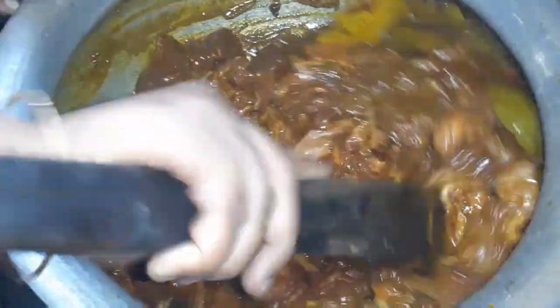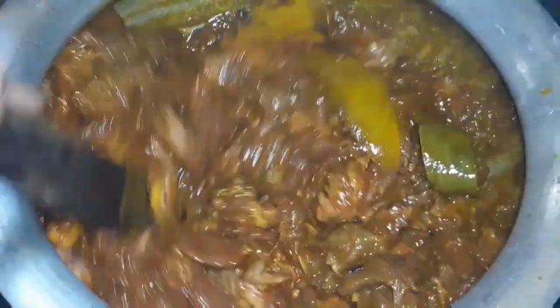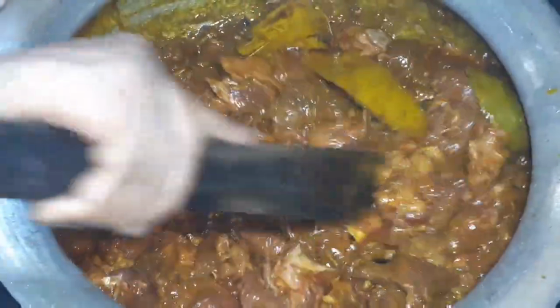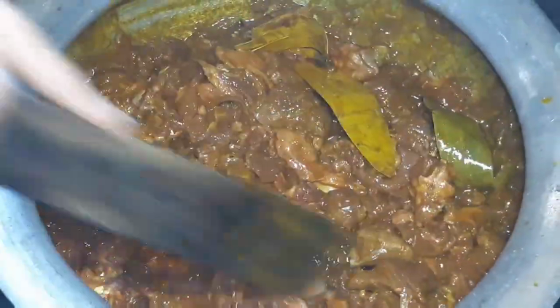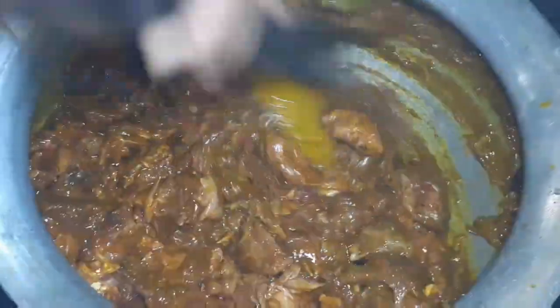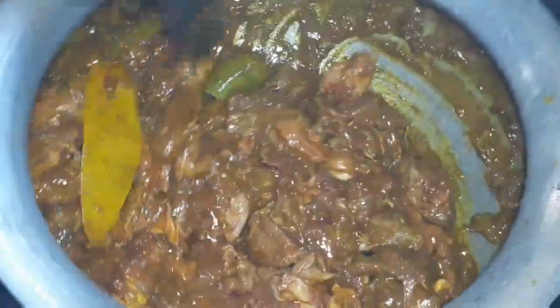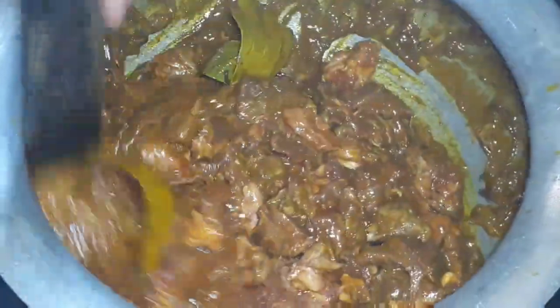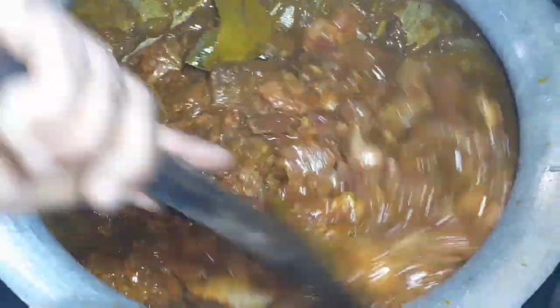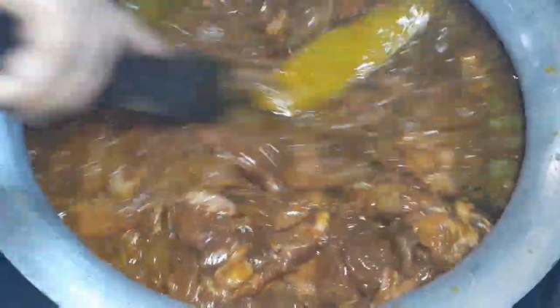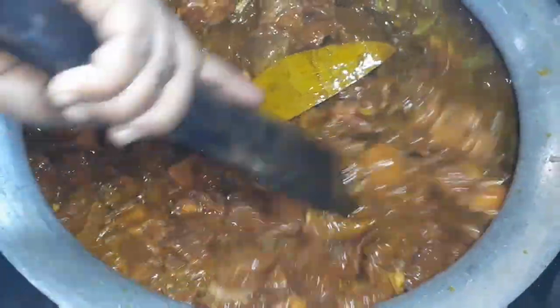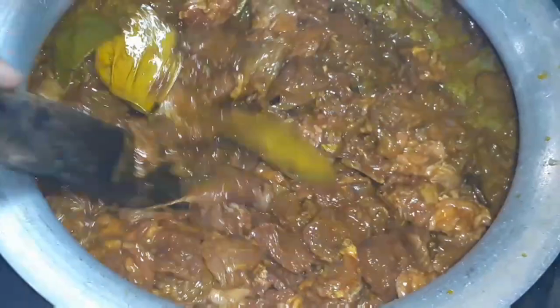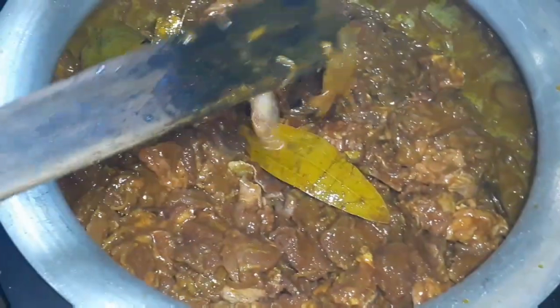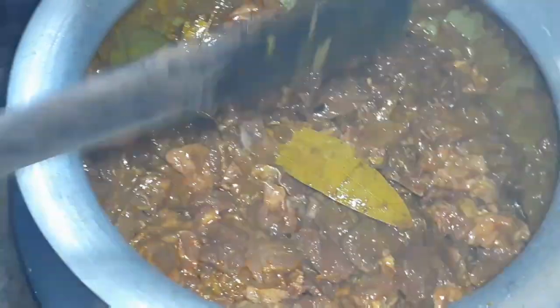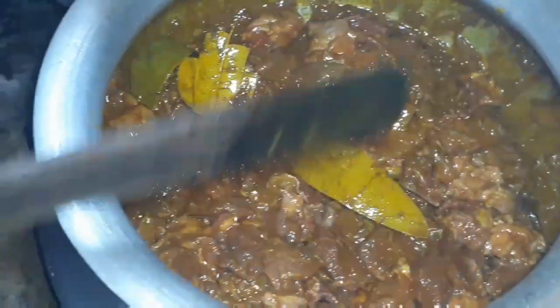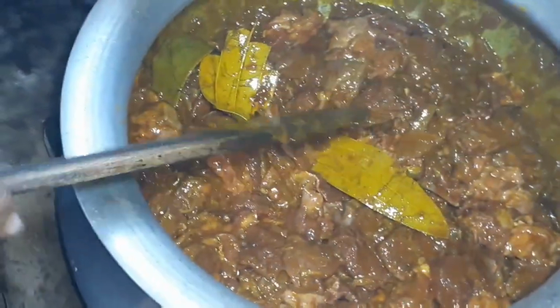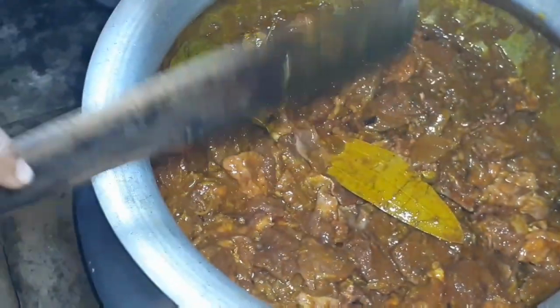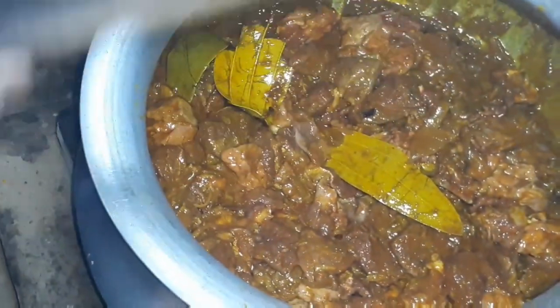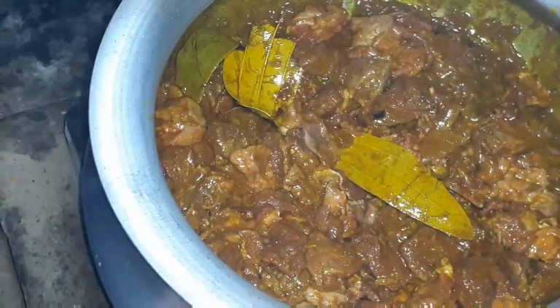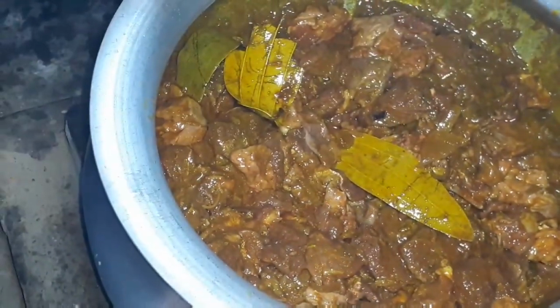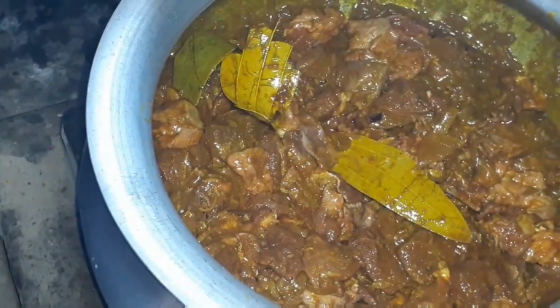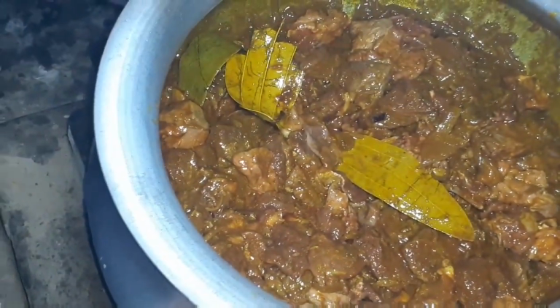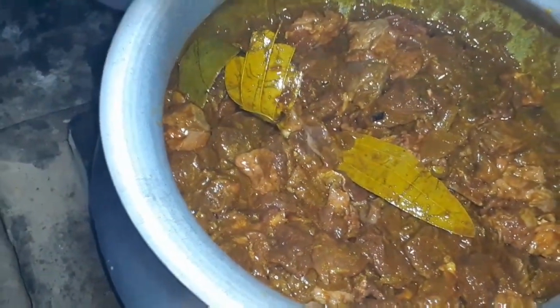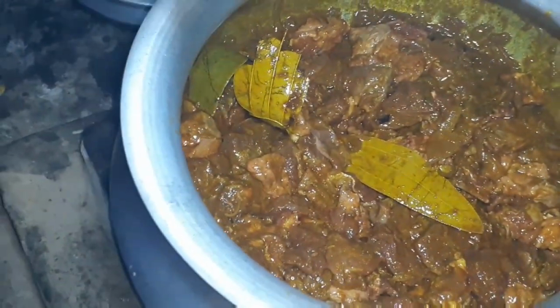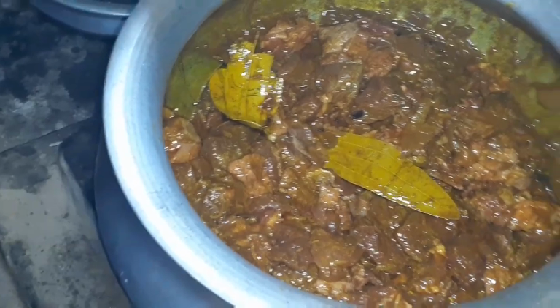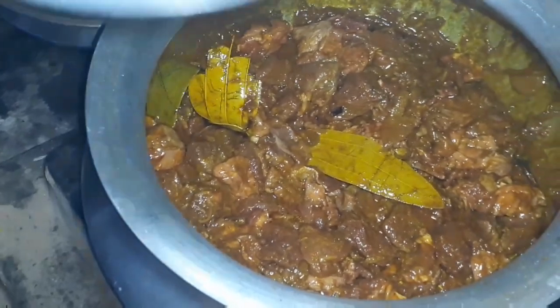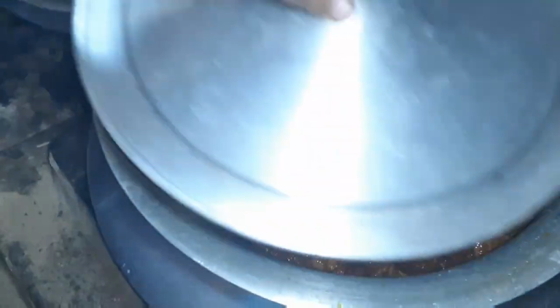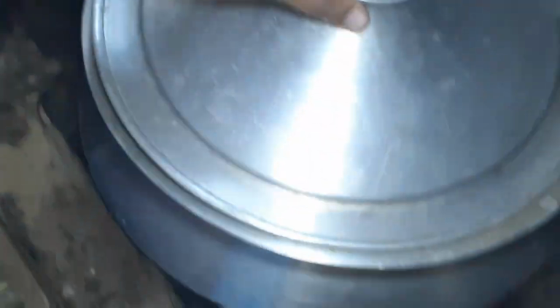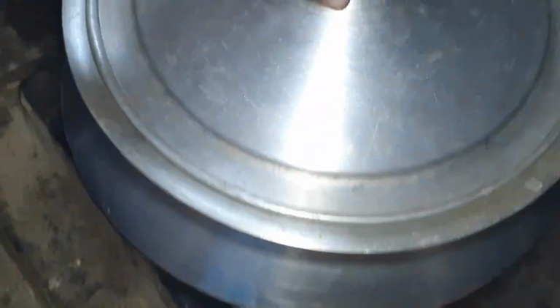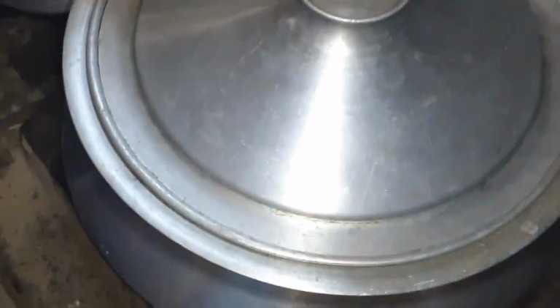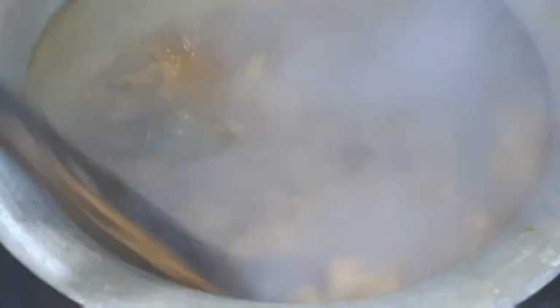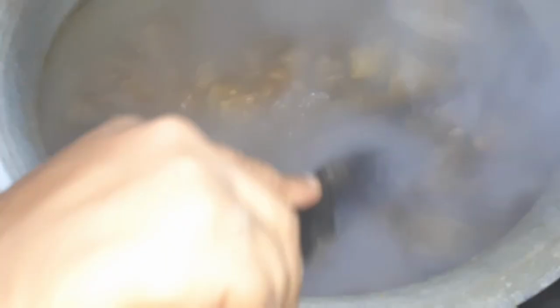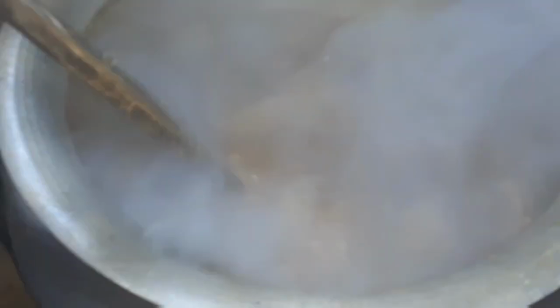The water is filled with water, and the water is filled with water. After 10 minutes, the water is filled with water.